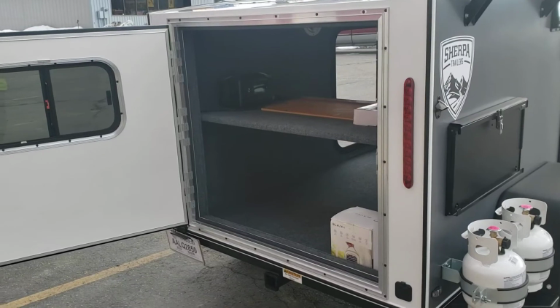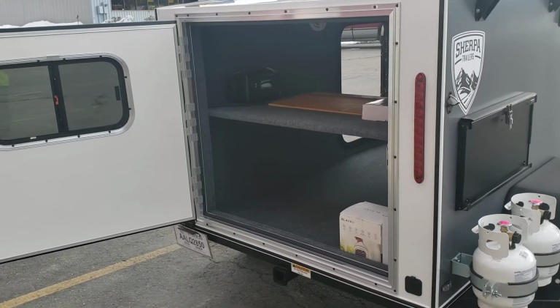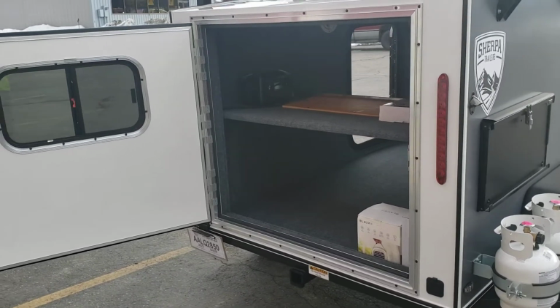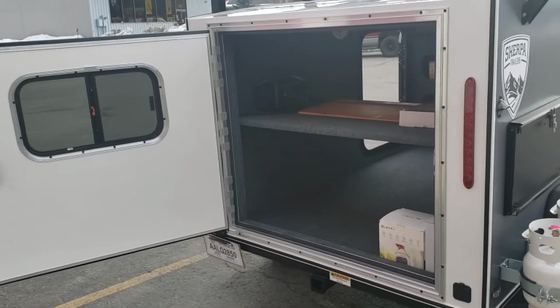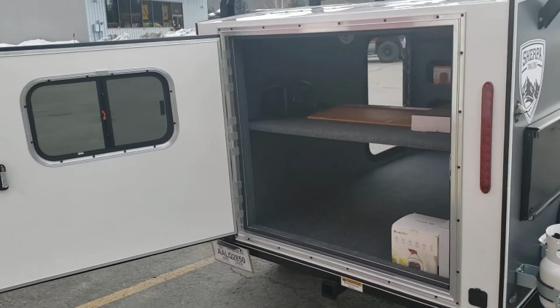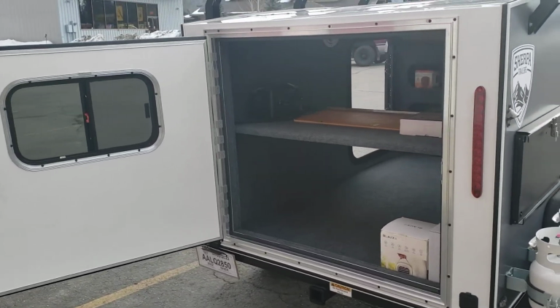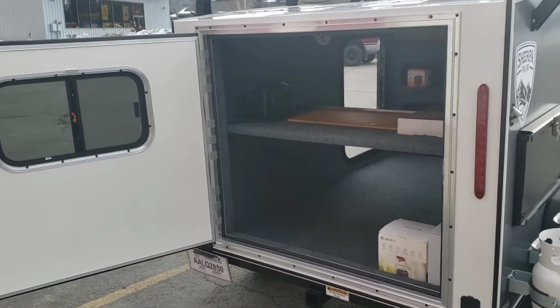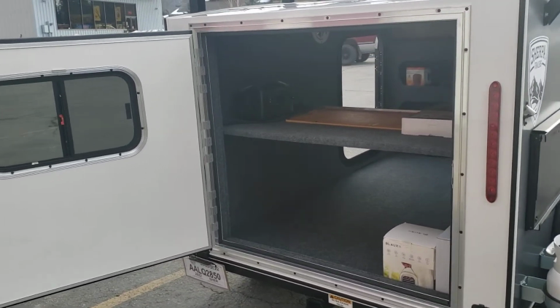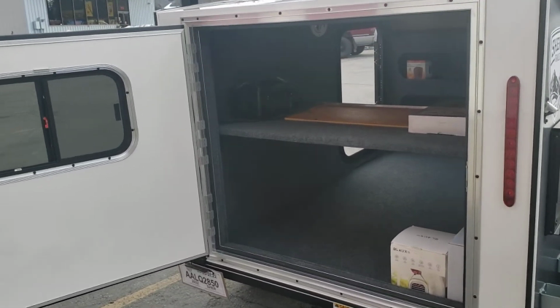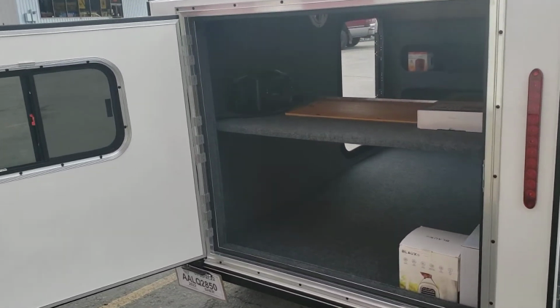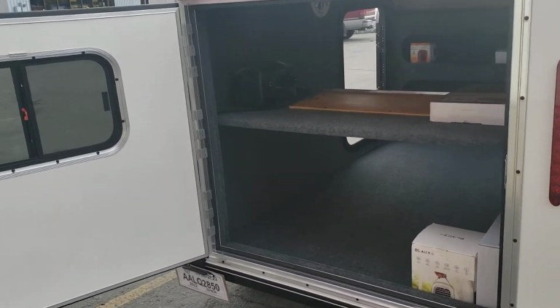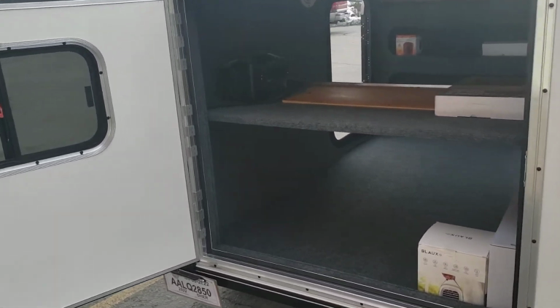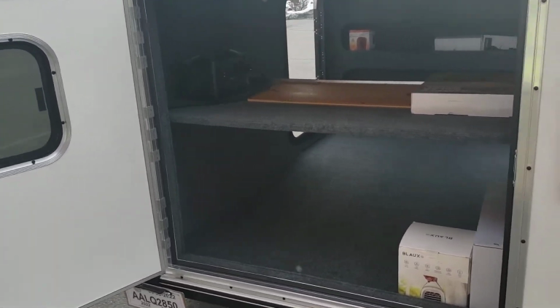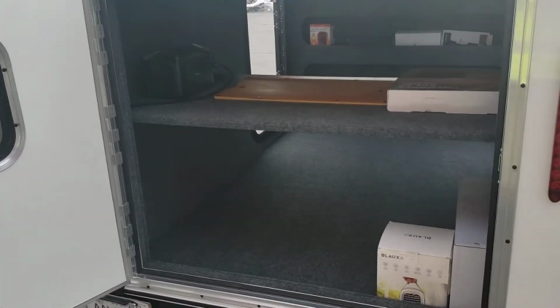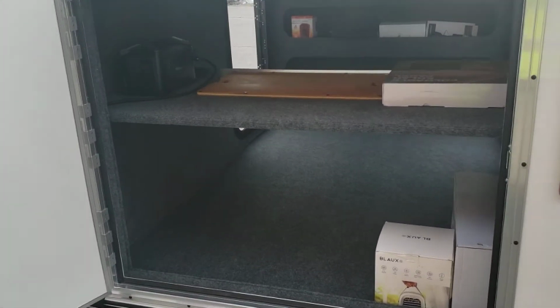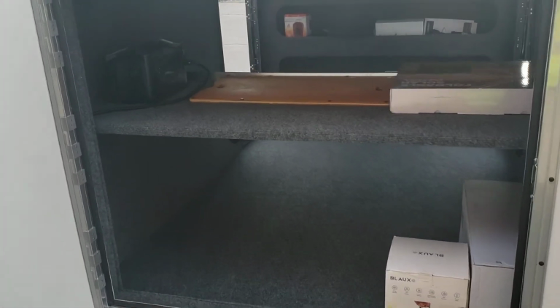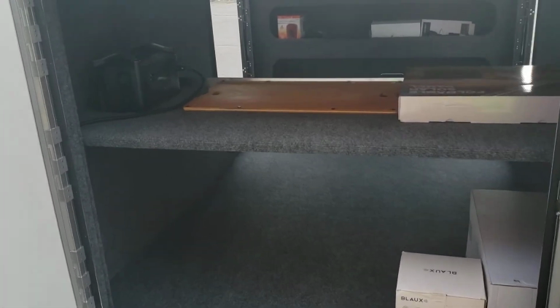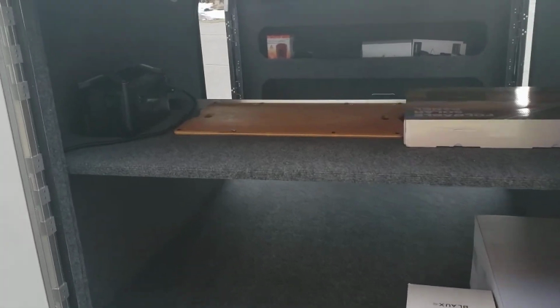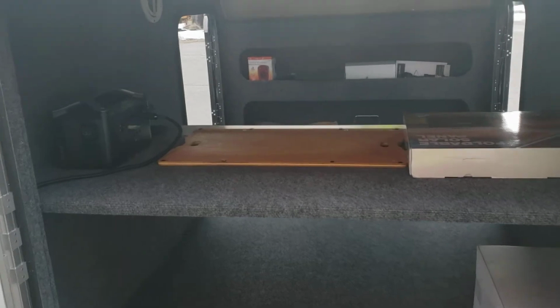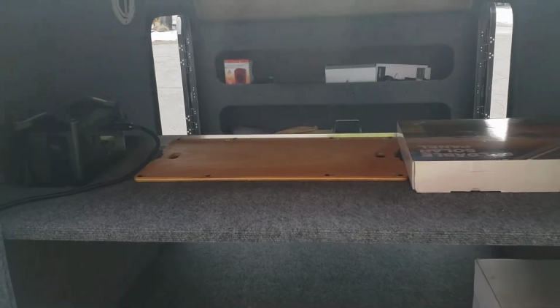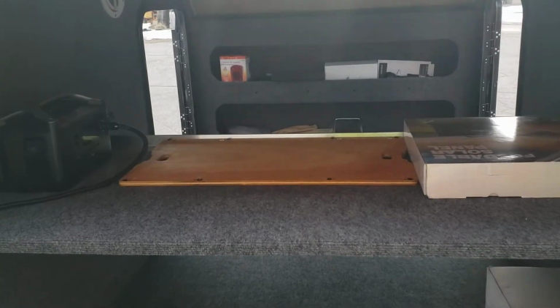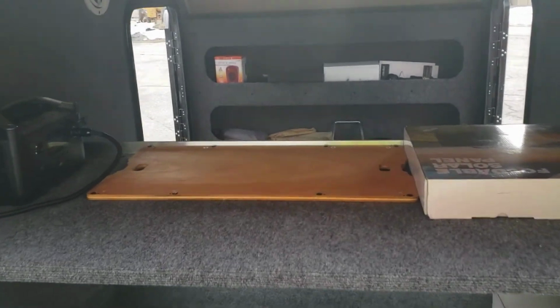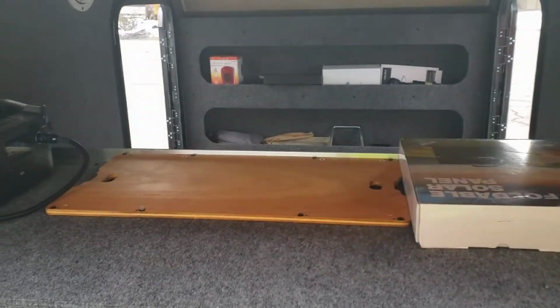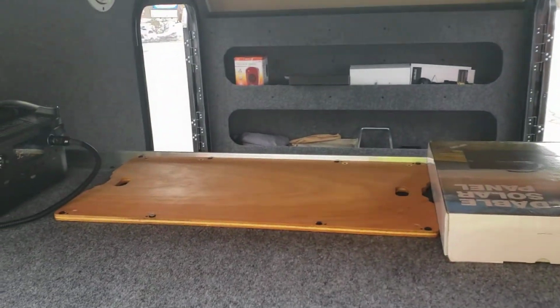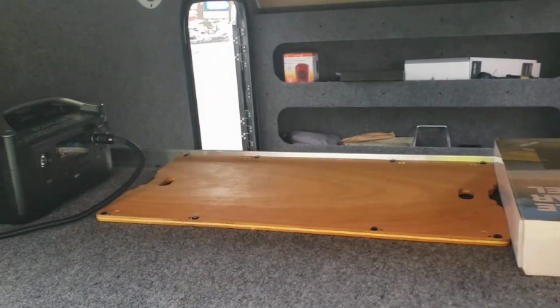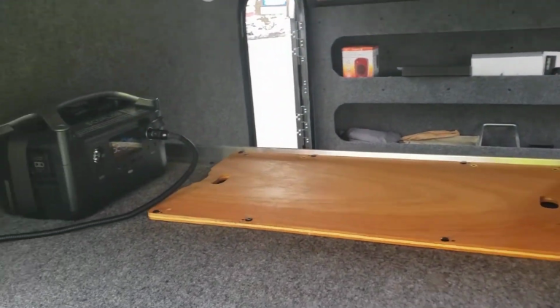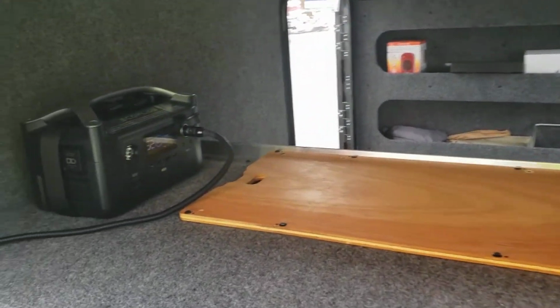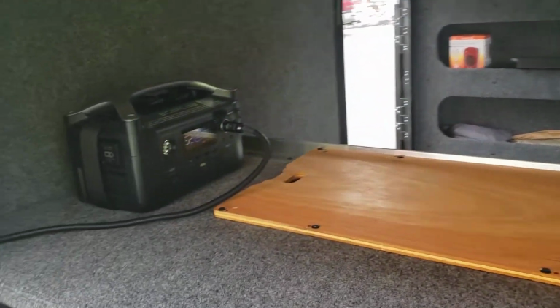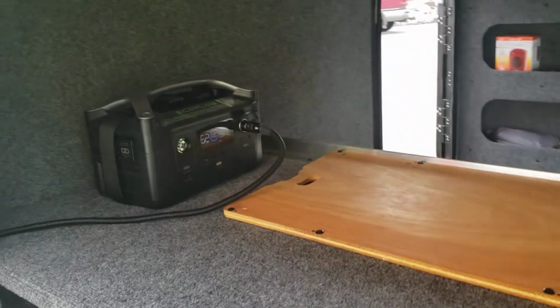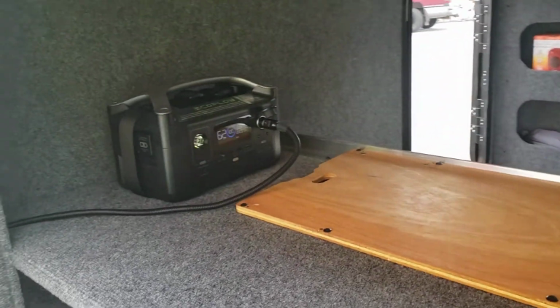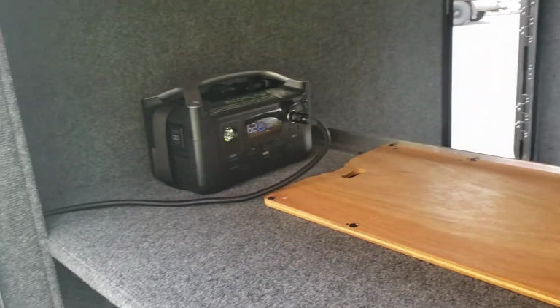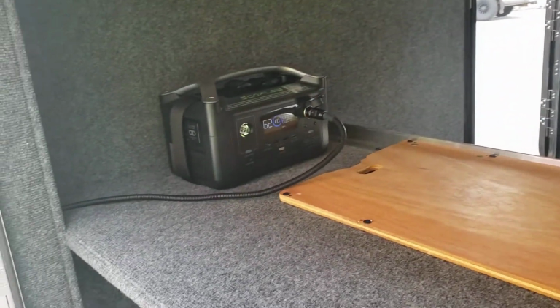So here it is all opened up. Take a peek inside — we've got the little solar generator.